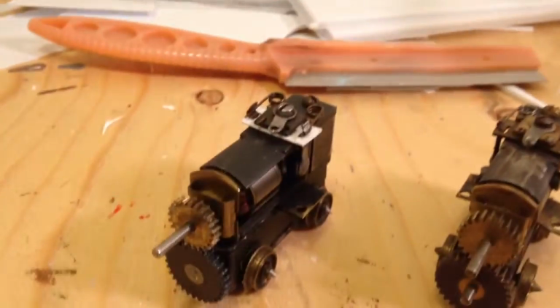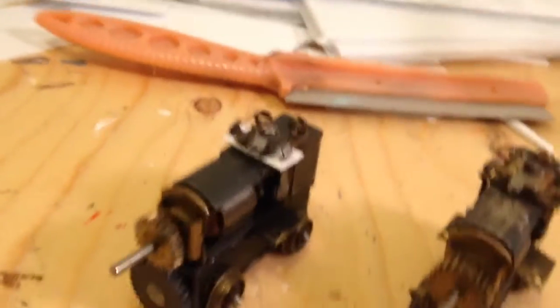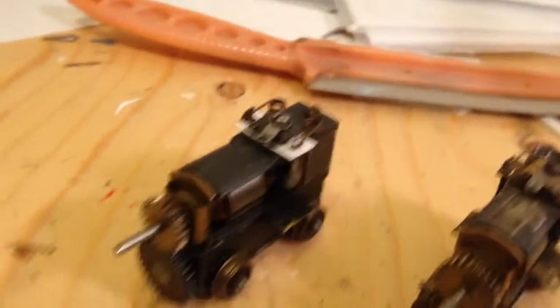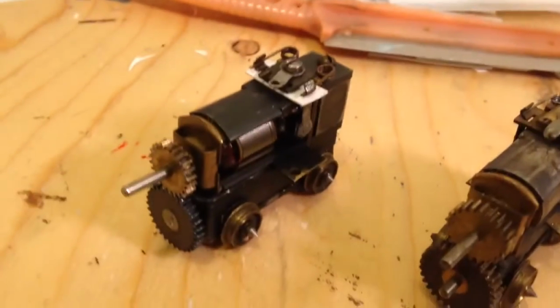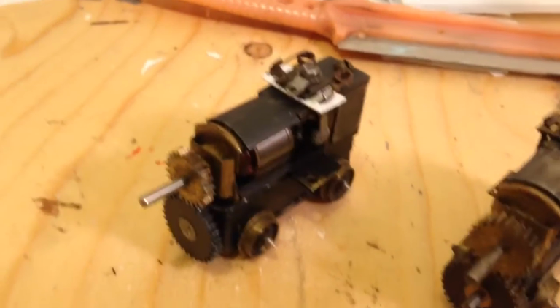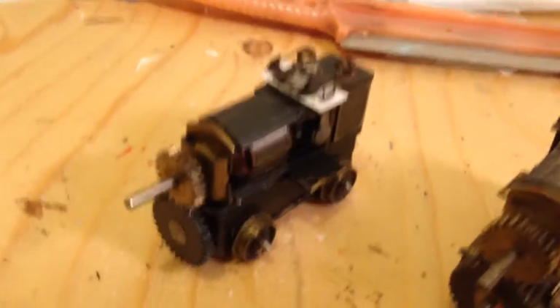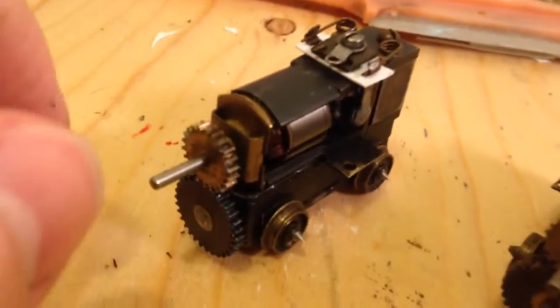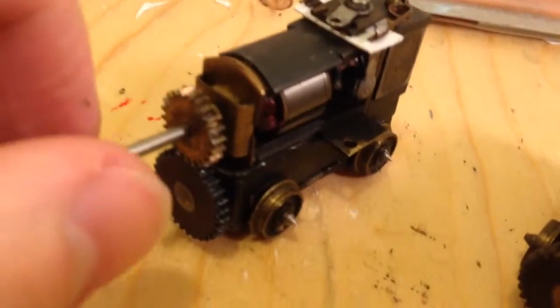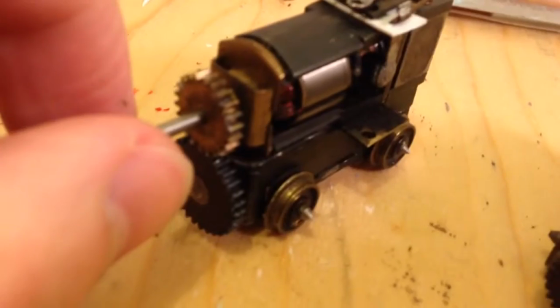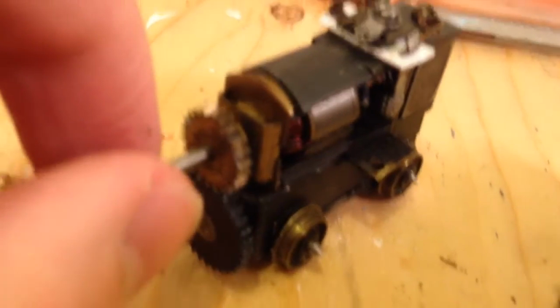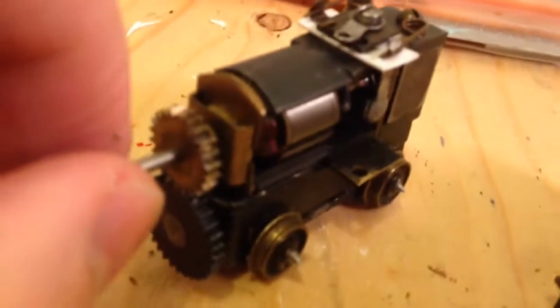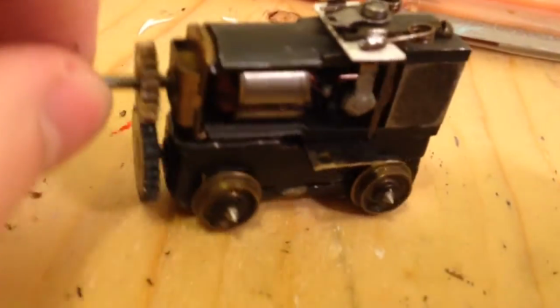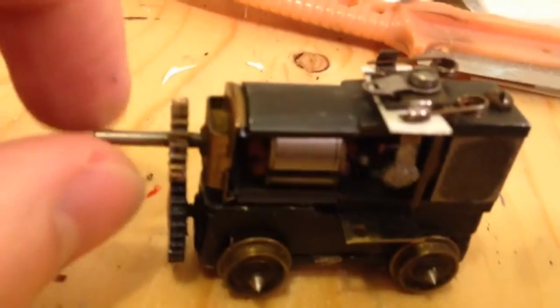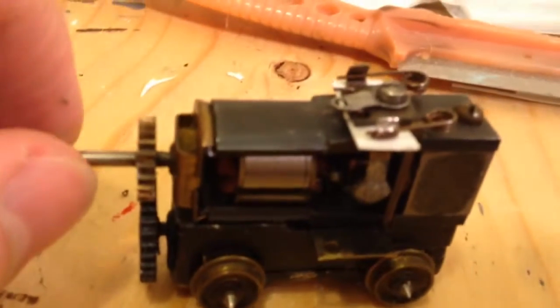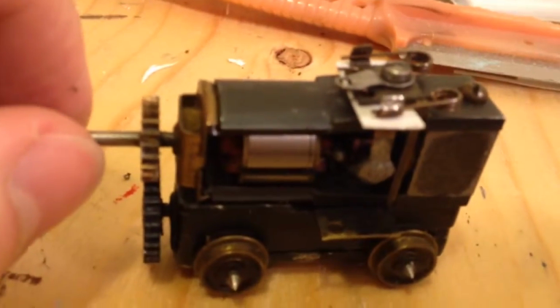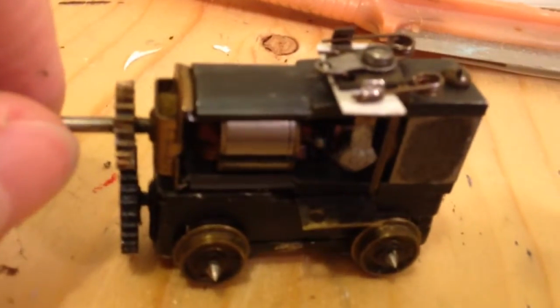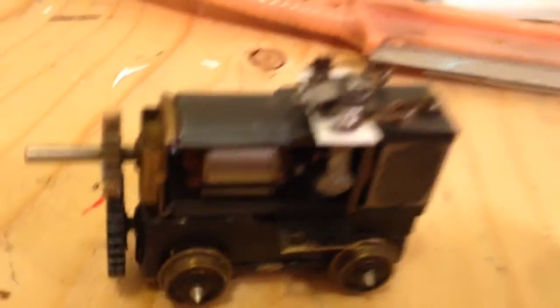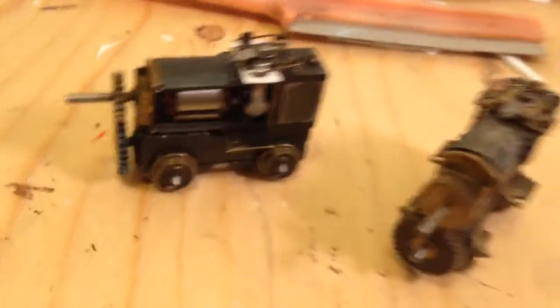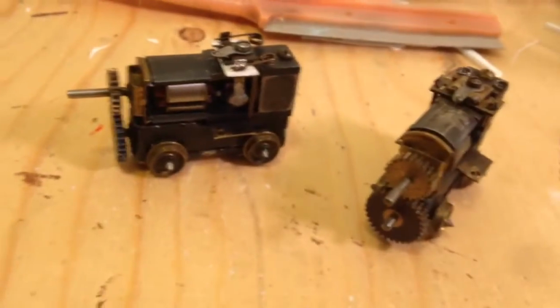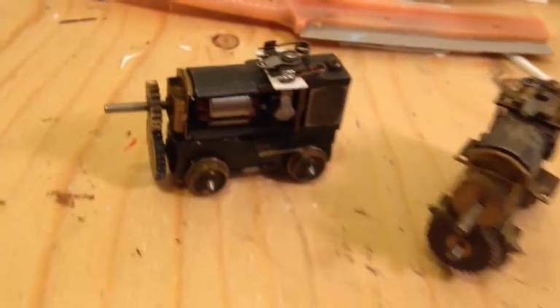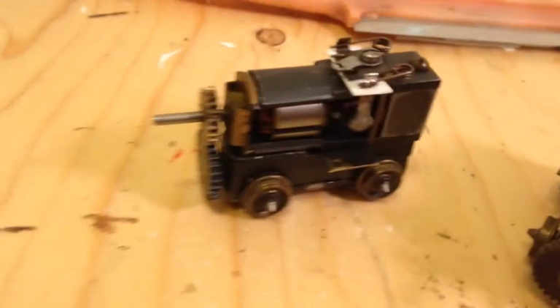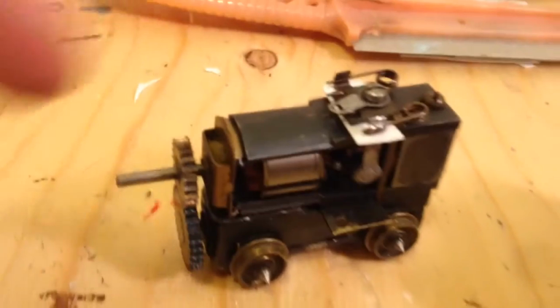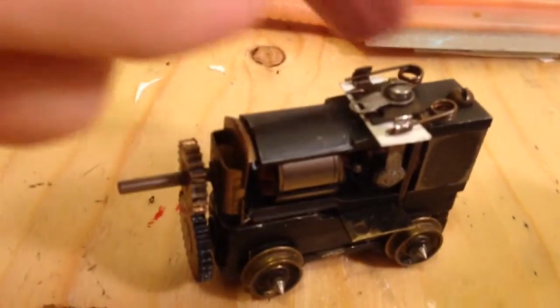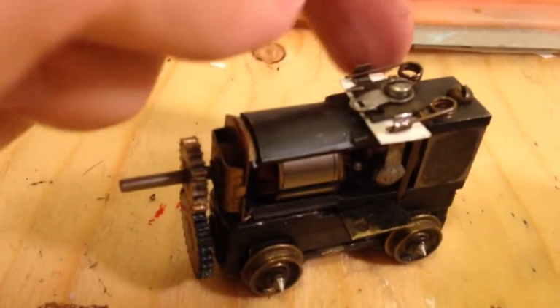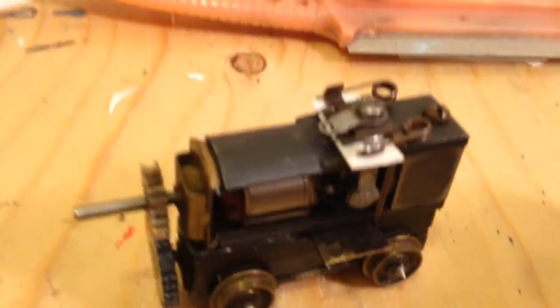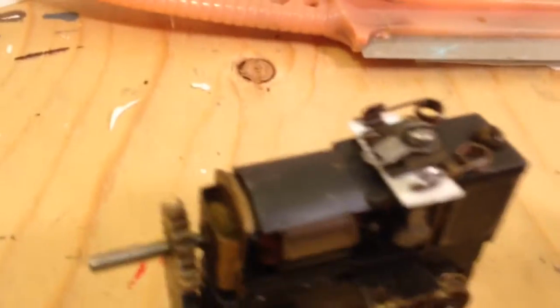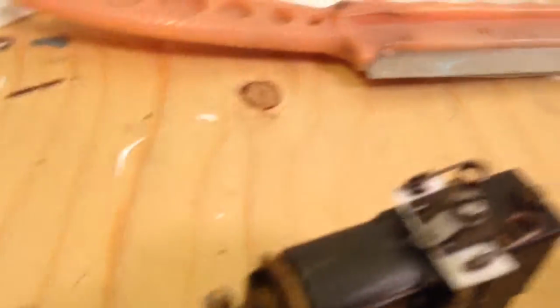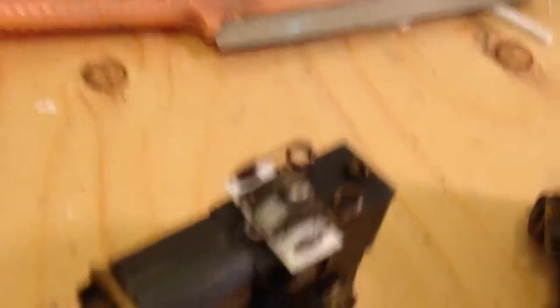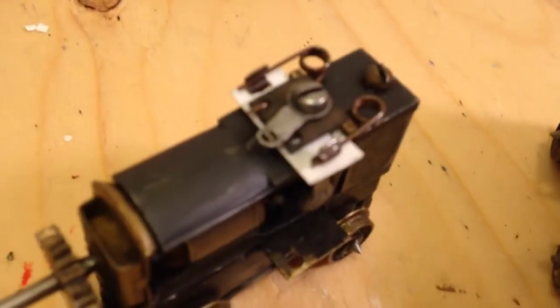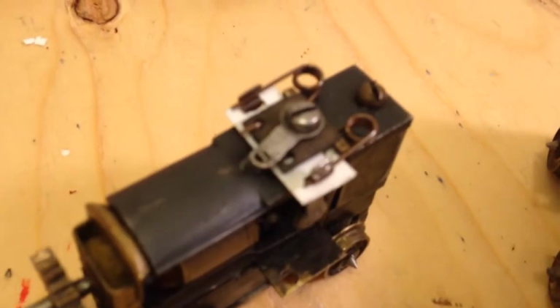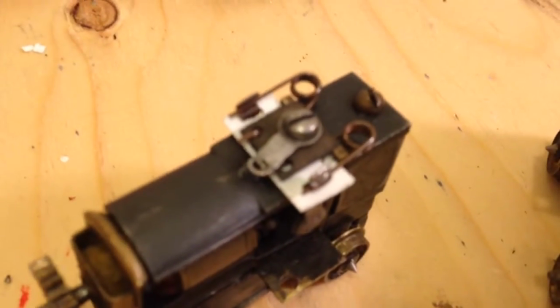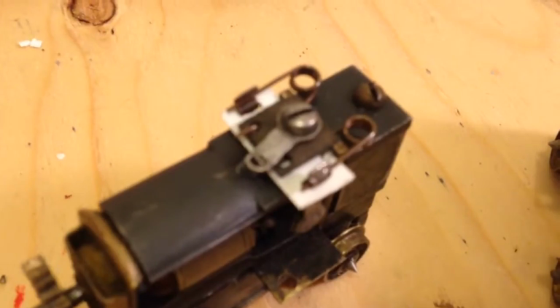This is a pair of Walther's Birney trolley mechanisms. This is one I just finished rebuilding. You can see I broke the little plastic bit that holds the brushes, but I was able to make a new one out of some styrene.